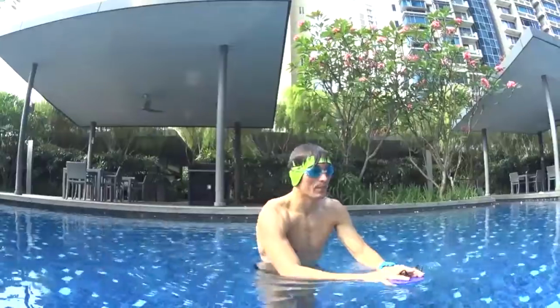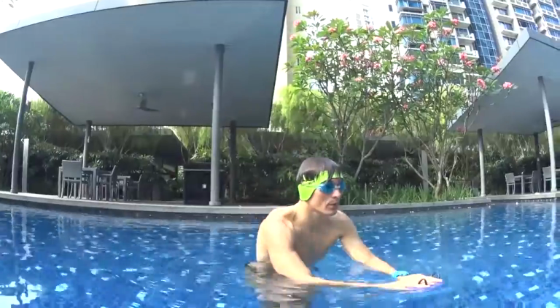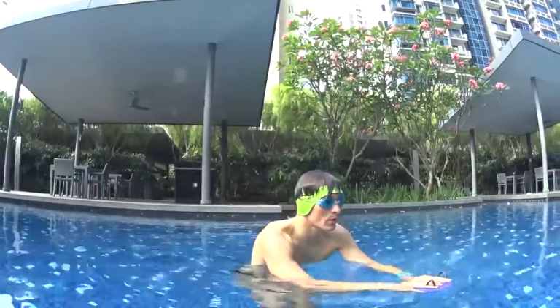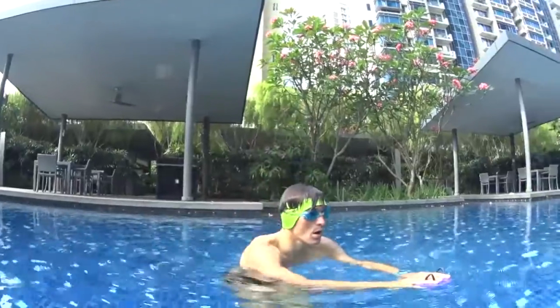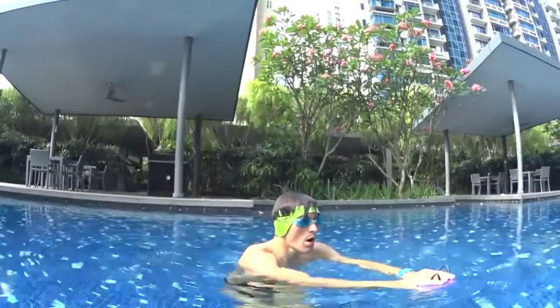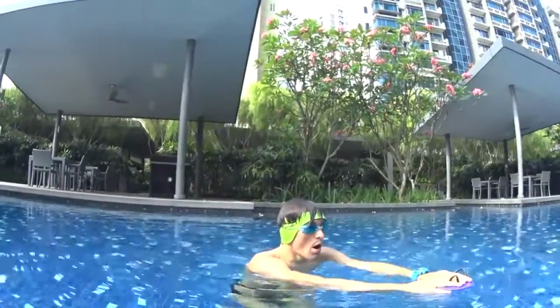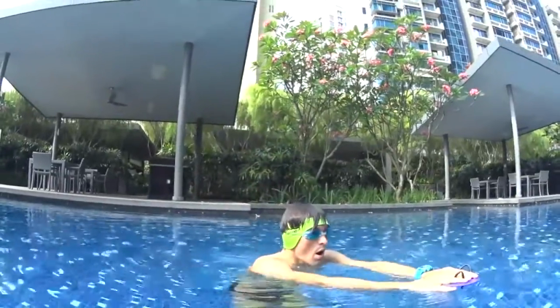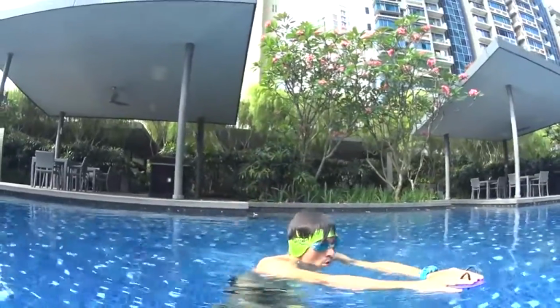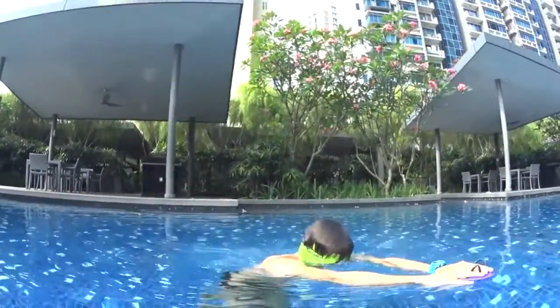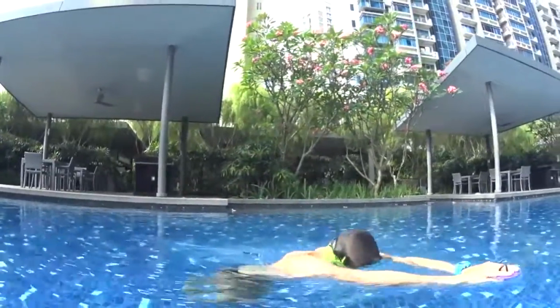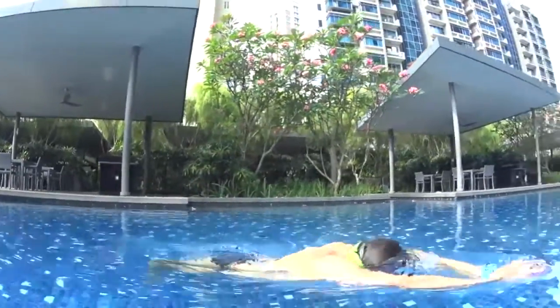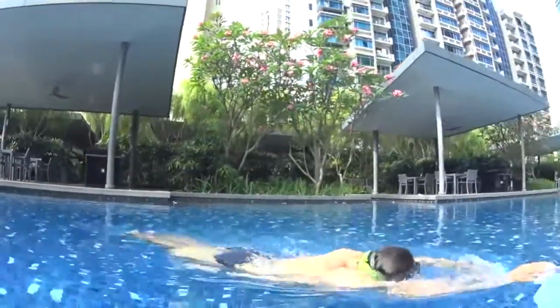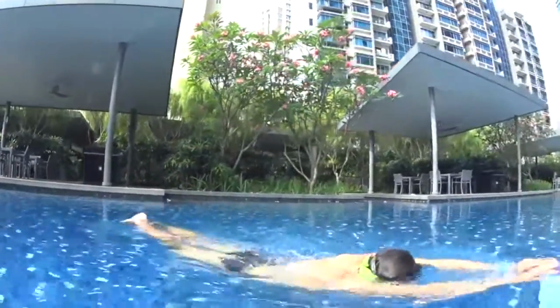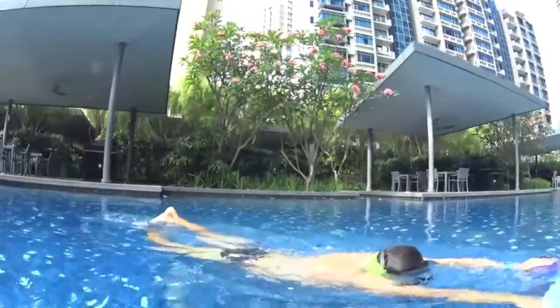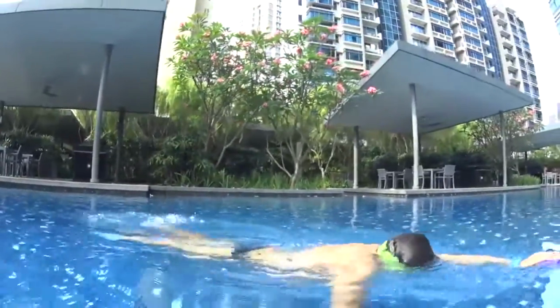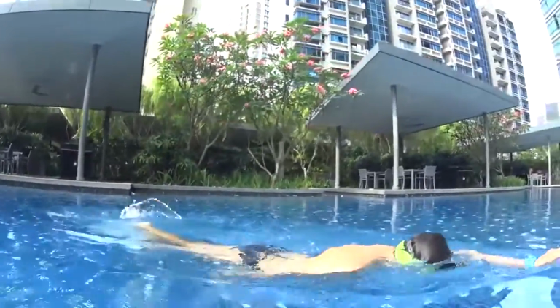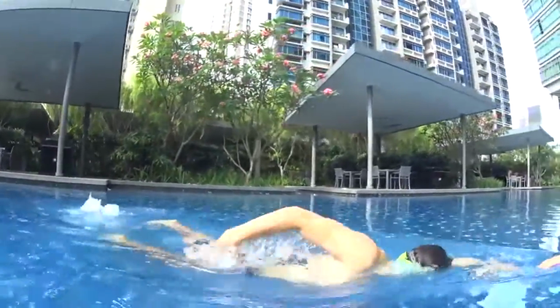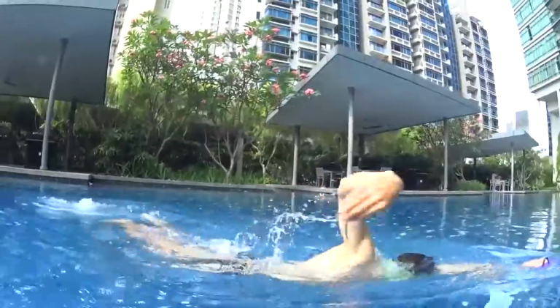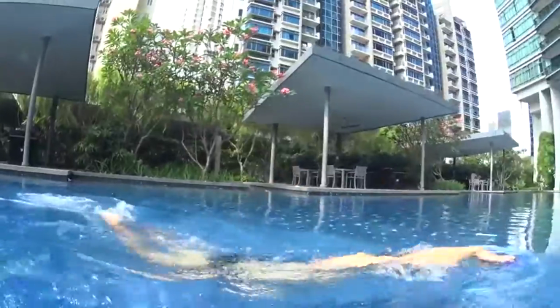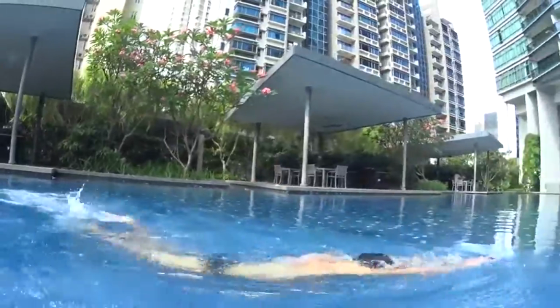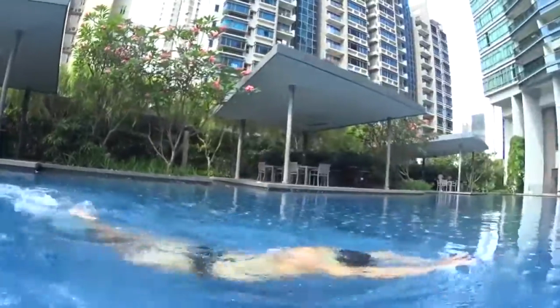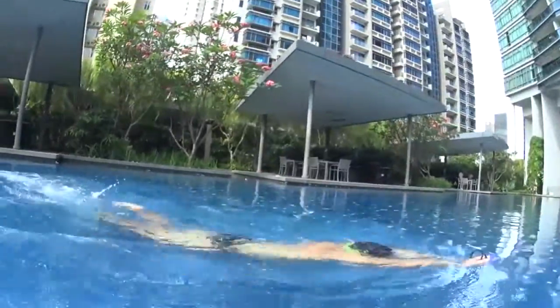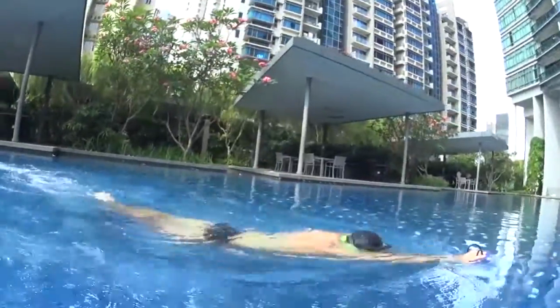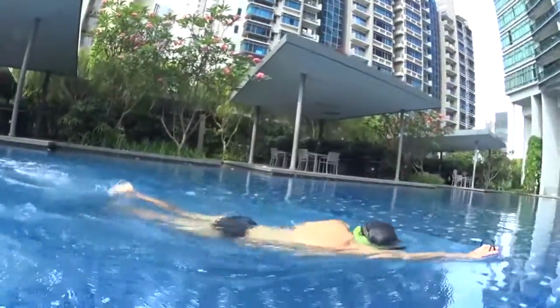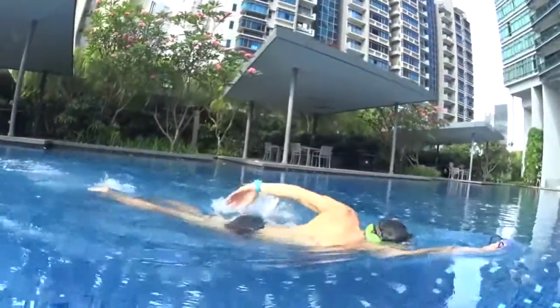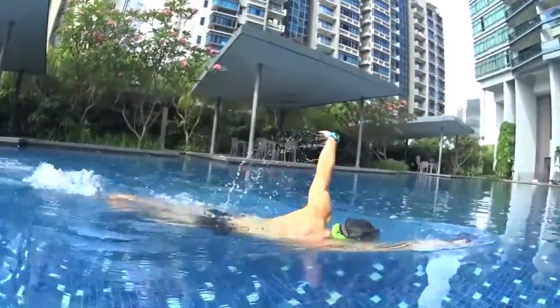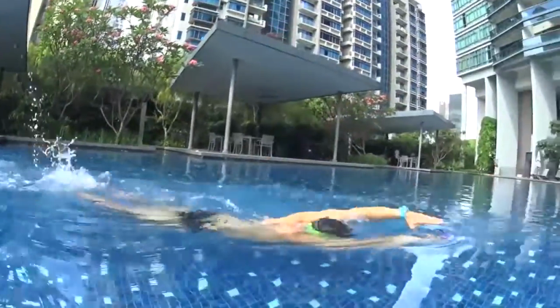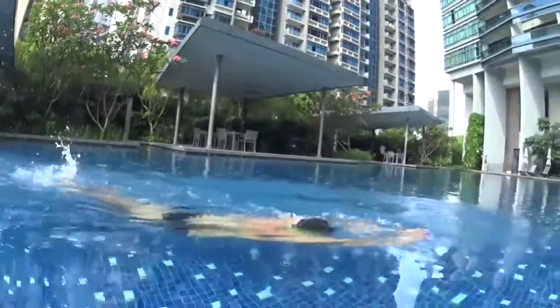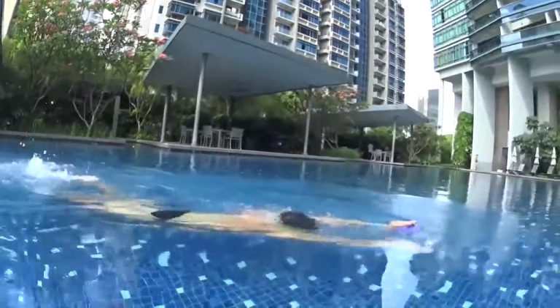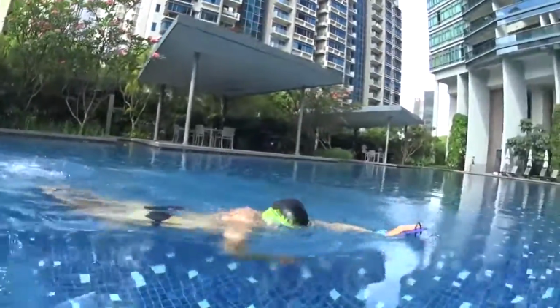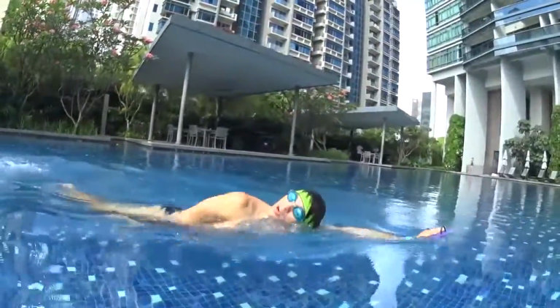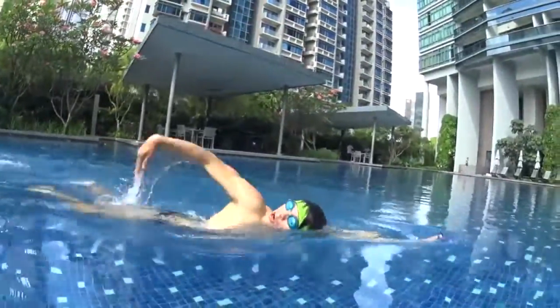The breathing when you turn your head takes less than one second. After the second stroke, when you turn at number three, breathe with one eye in the water, then quickly turn your head back in the water.